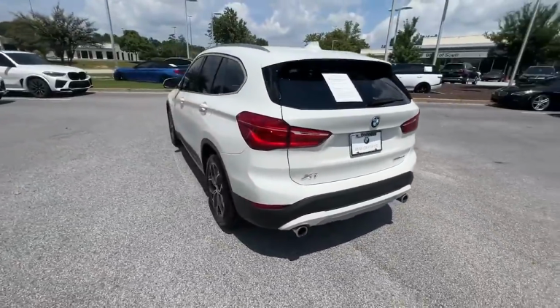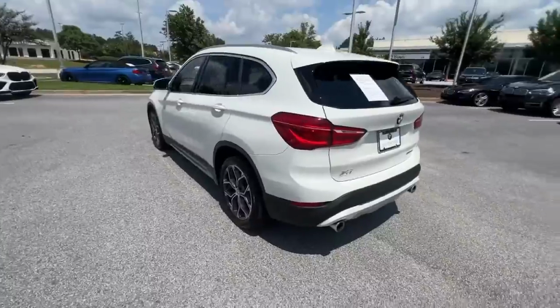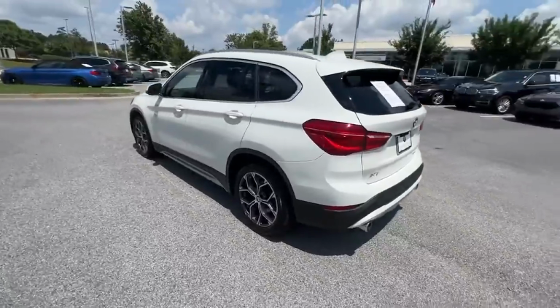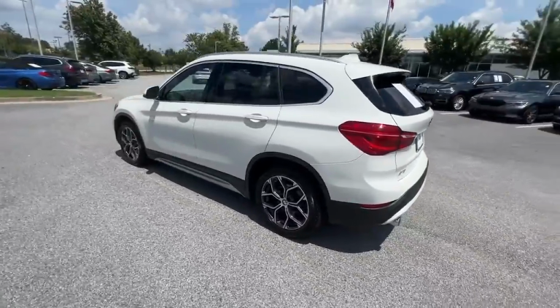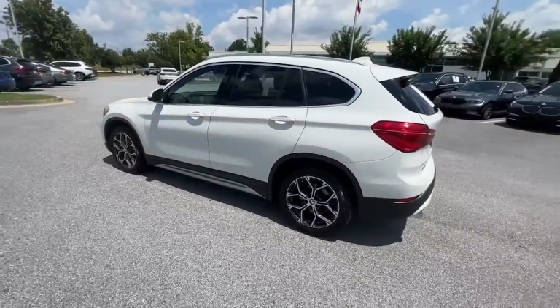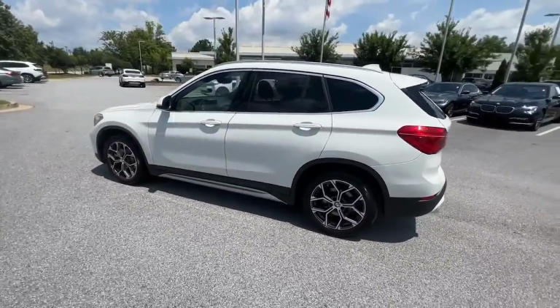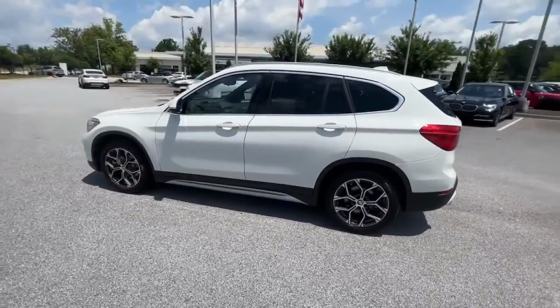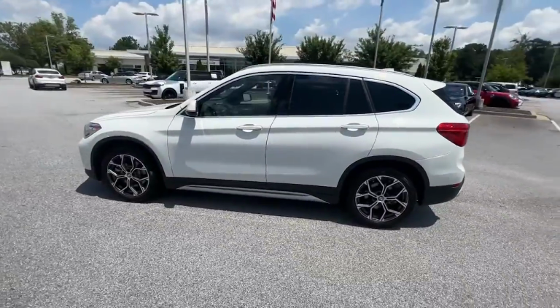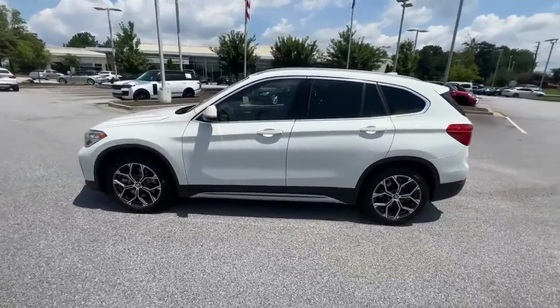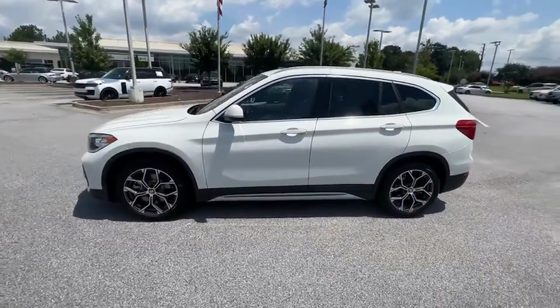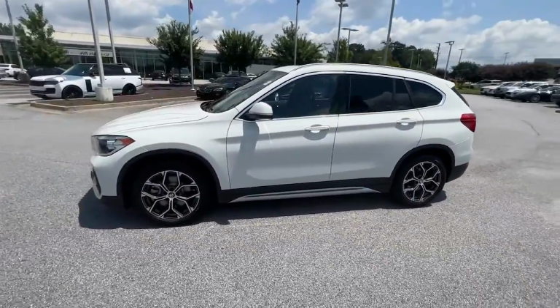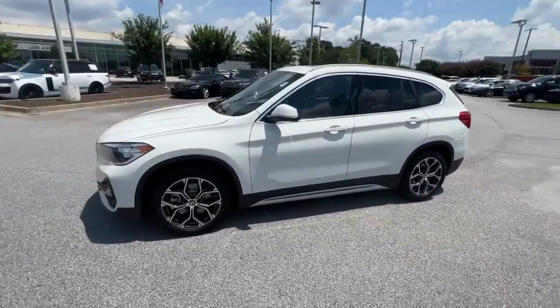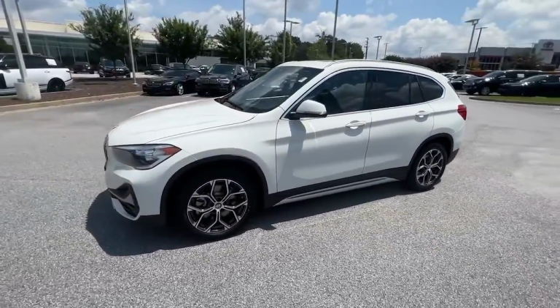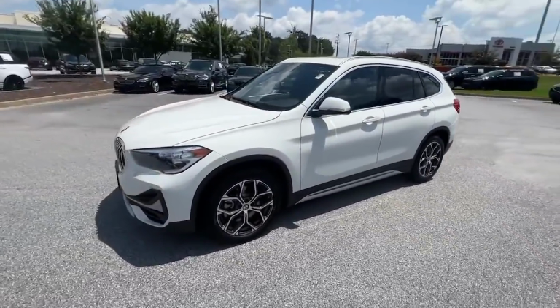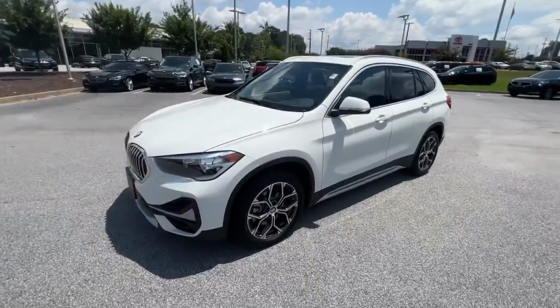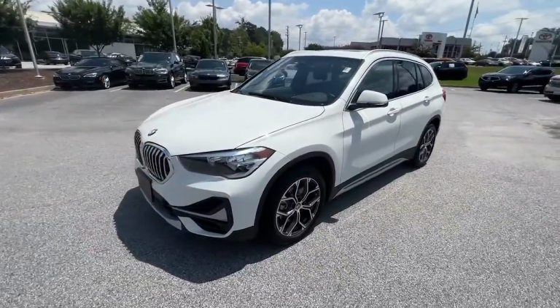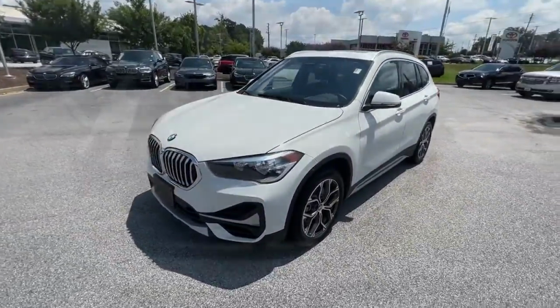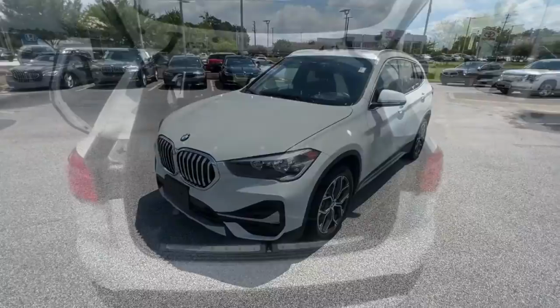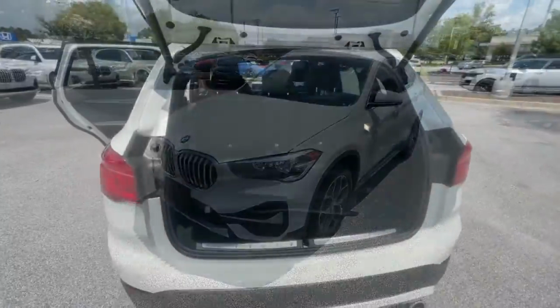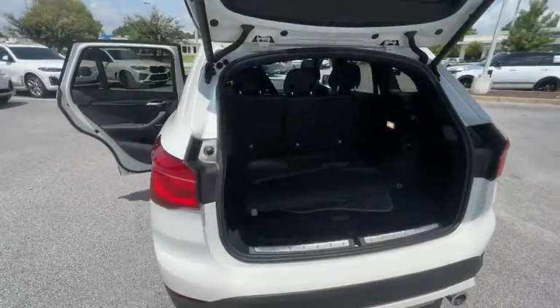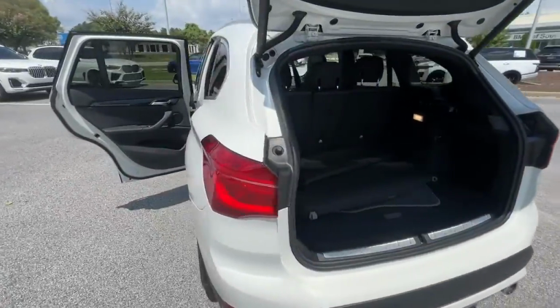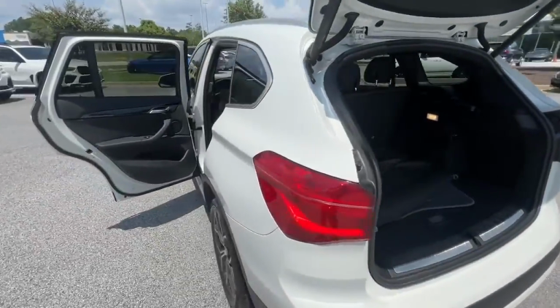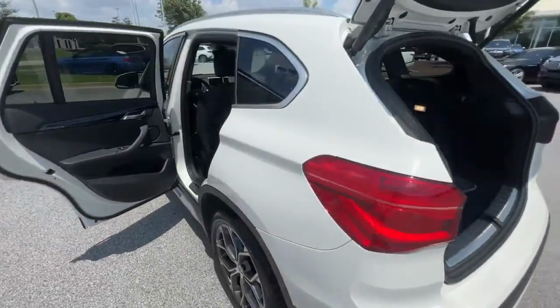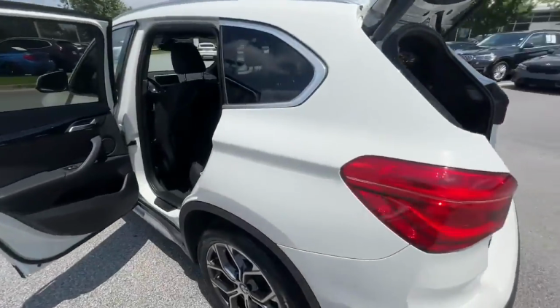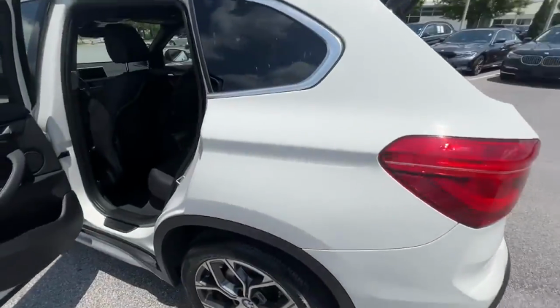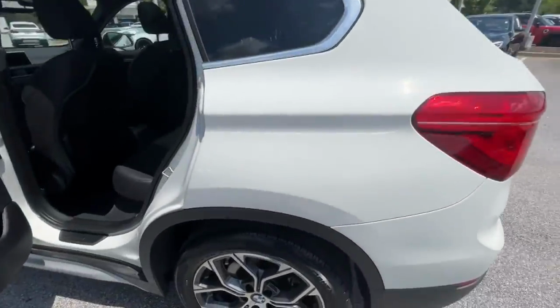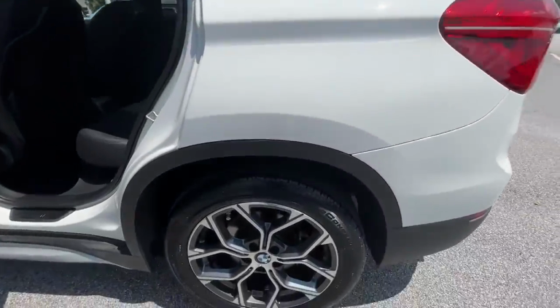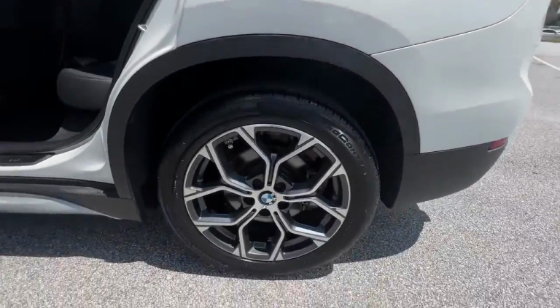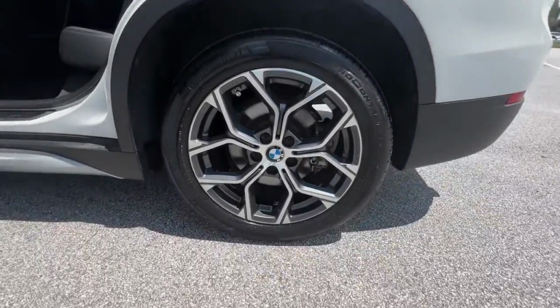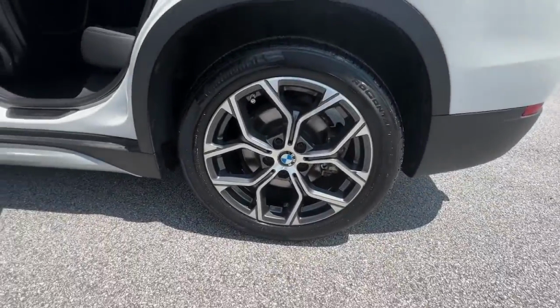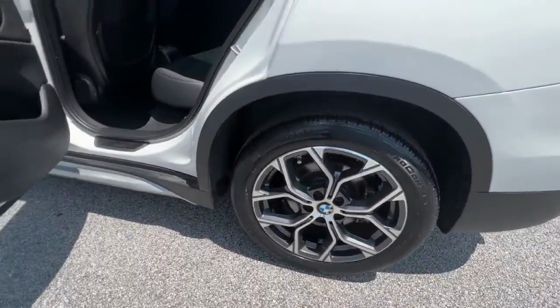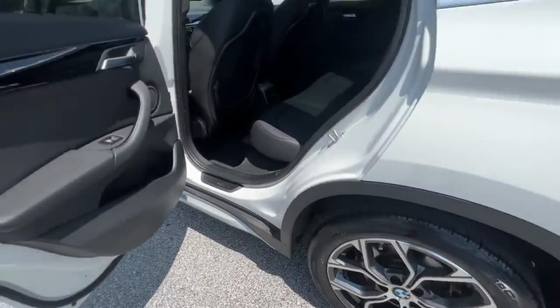The X1 offers the can-do cargo capacity and technology of a utility vehicle, as well as the superb handling, firm ride, and passenger comfort you expect from BMW.